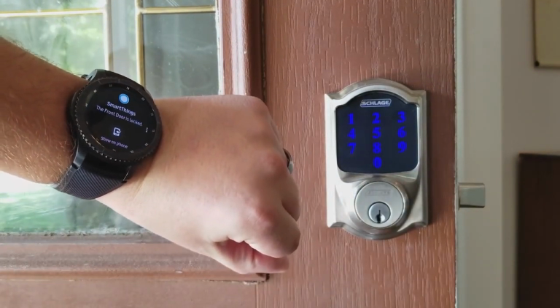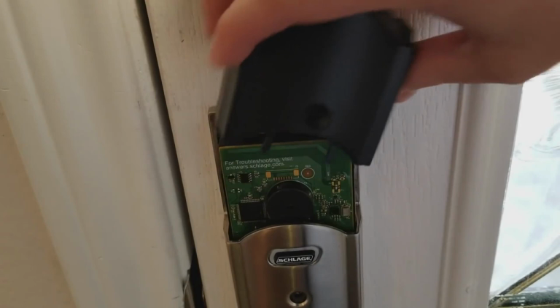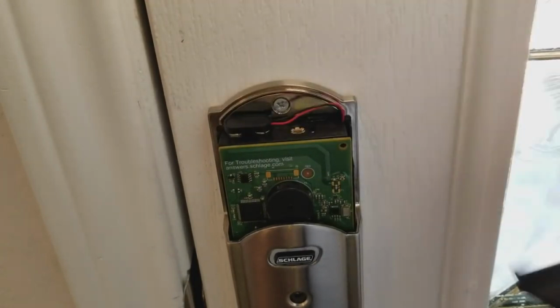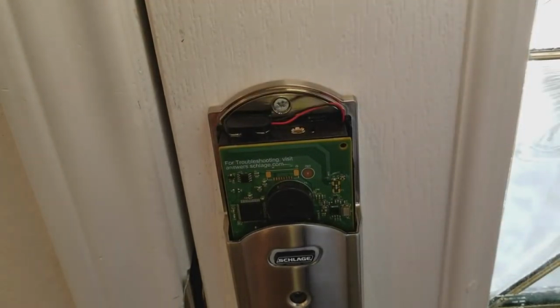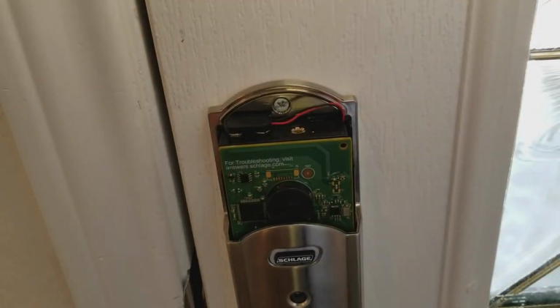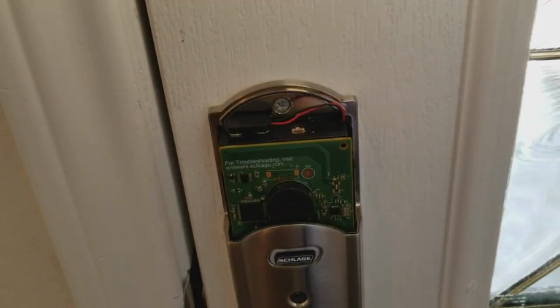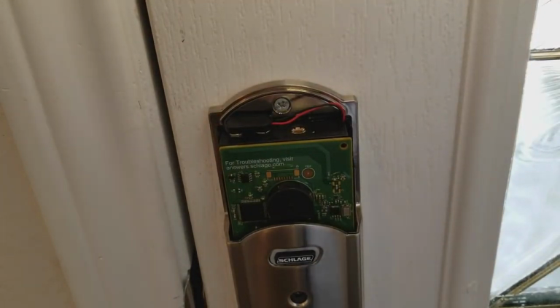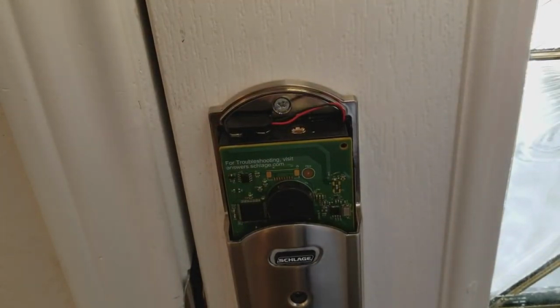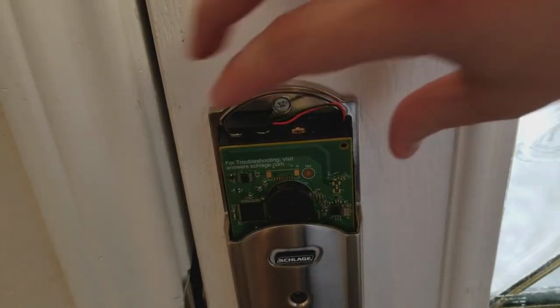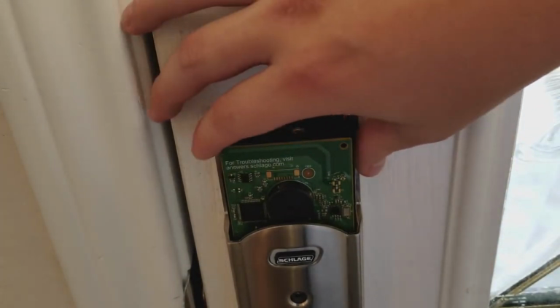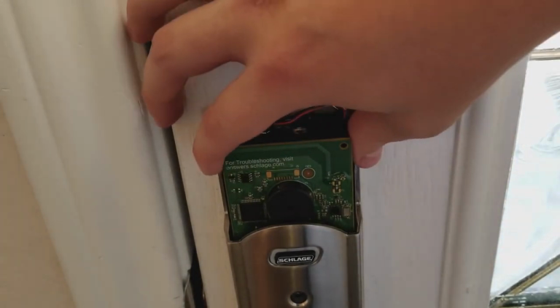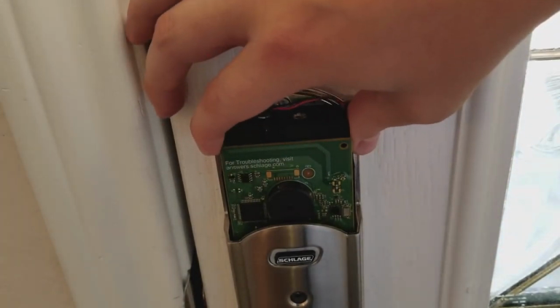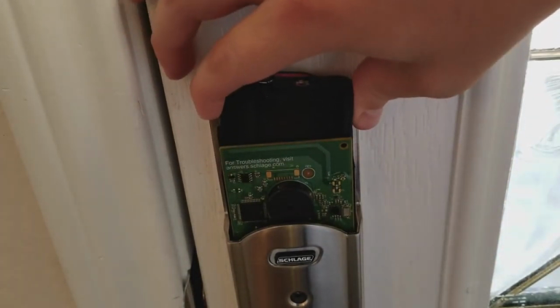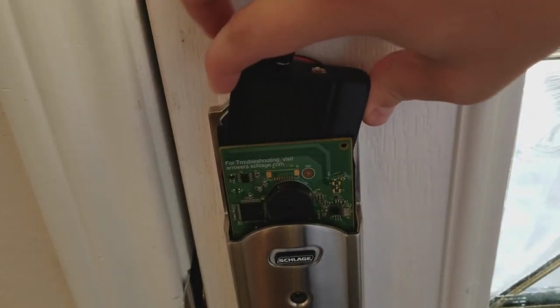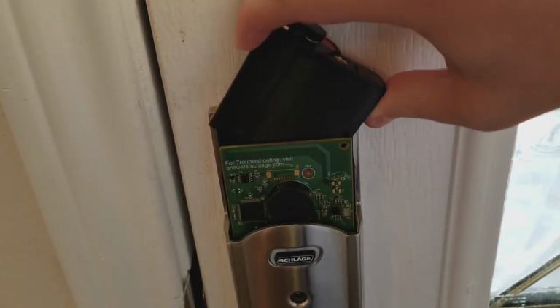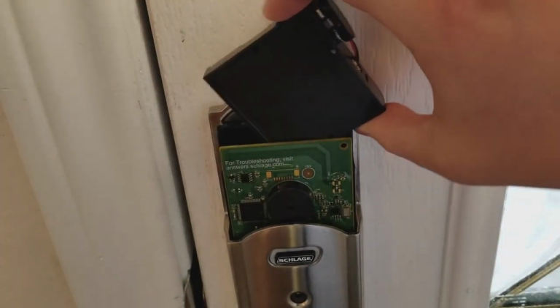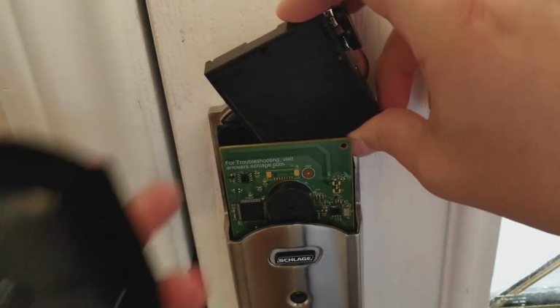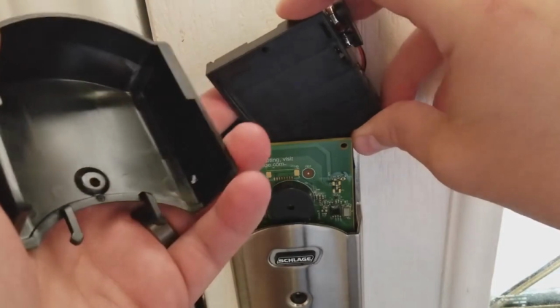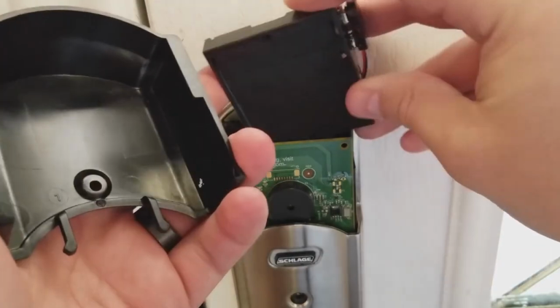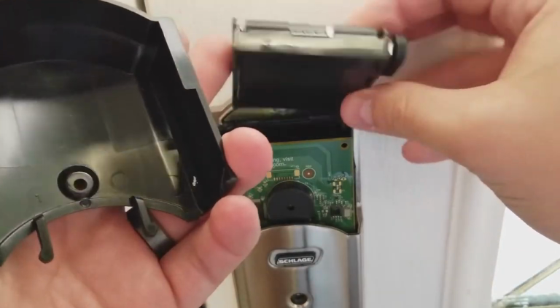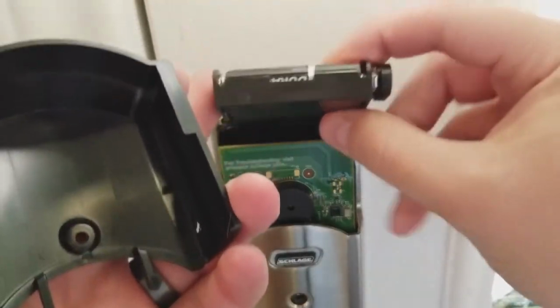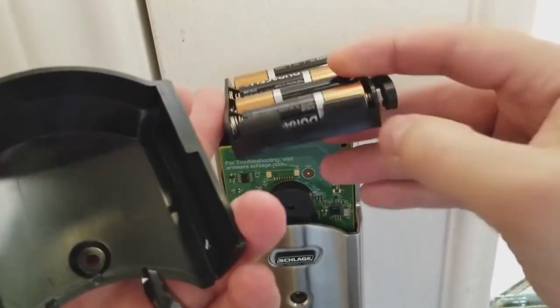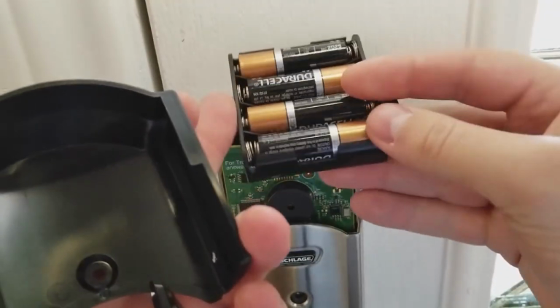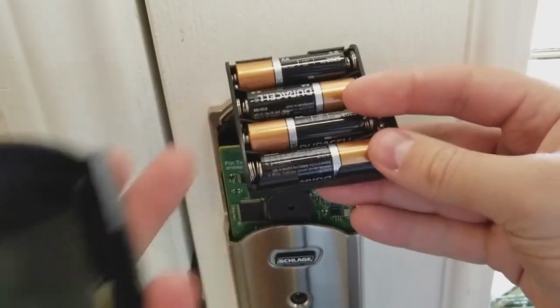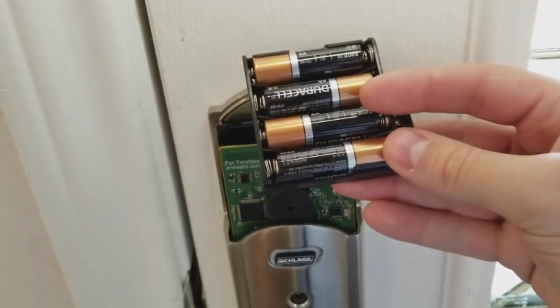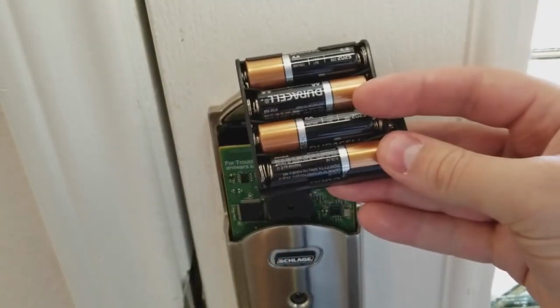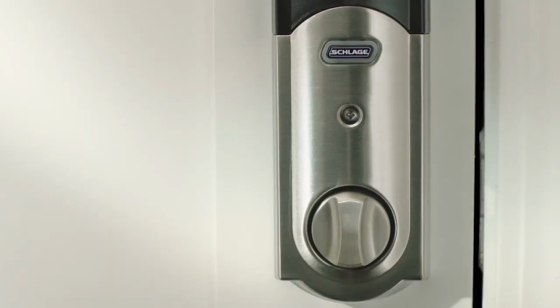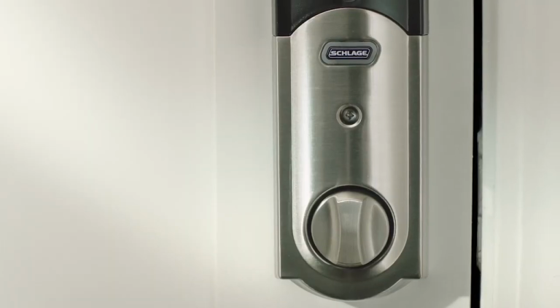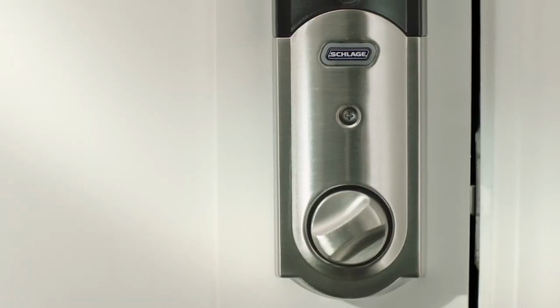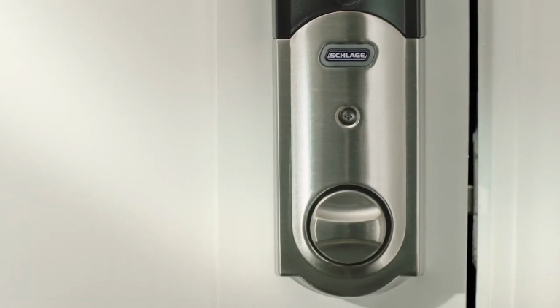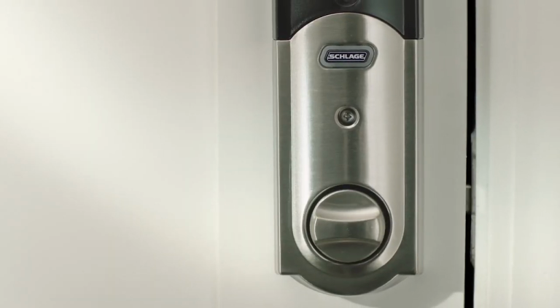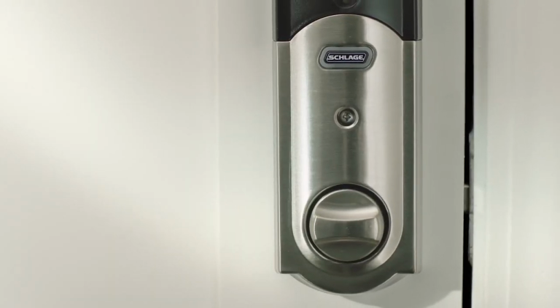No smart lock is perfect, yet. But if you're looking to upgrade today, the Schlage Sense is the device to beat, especially if you have an Amazon Echo or live in a HomeKit environment.